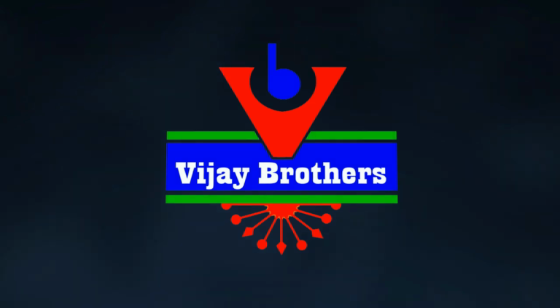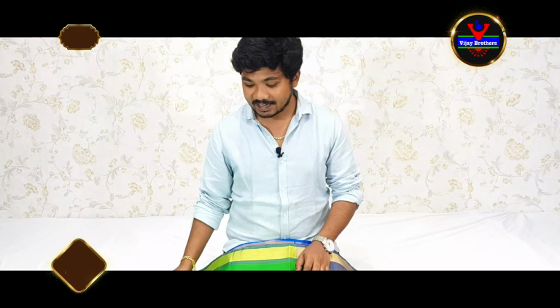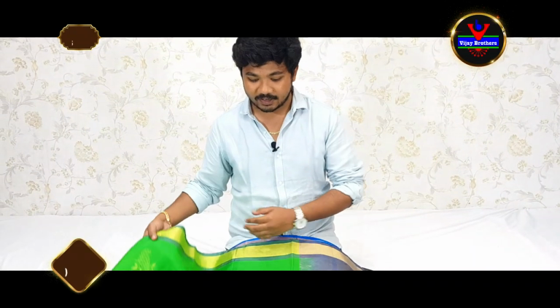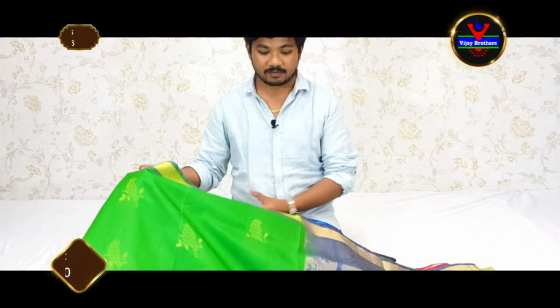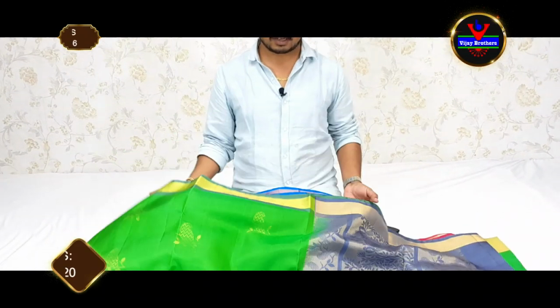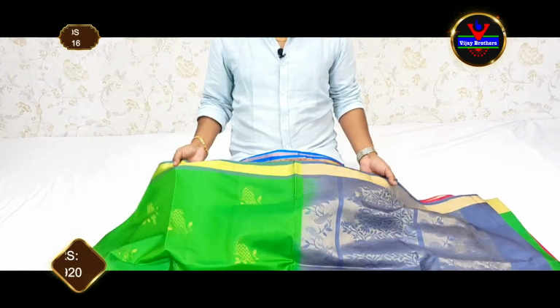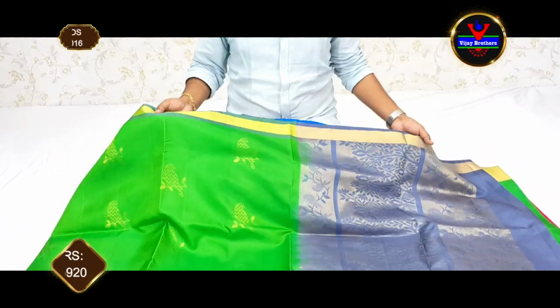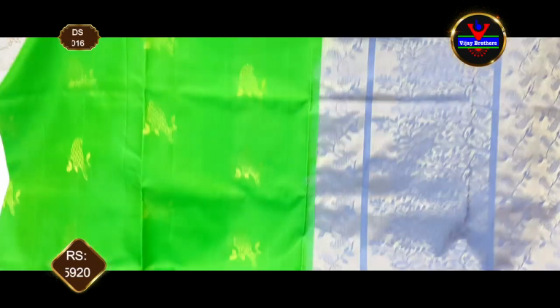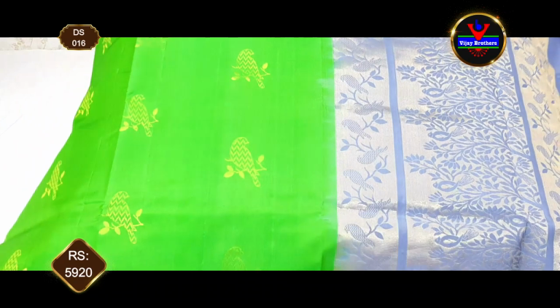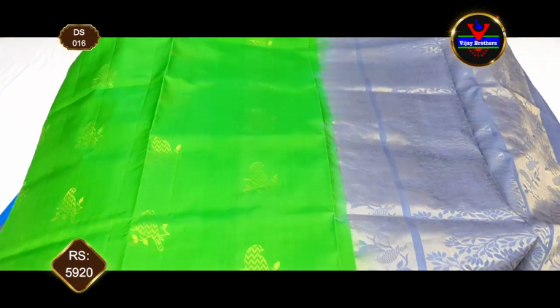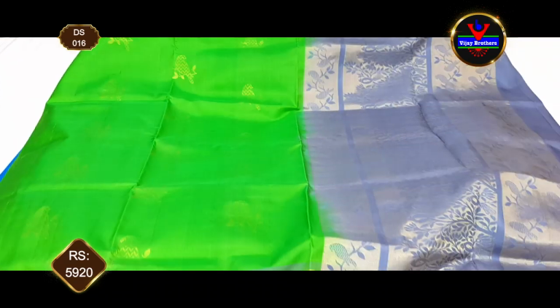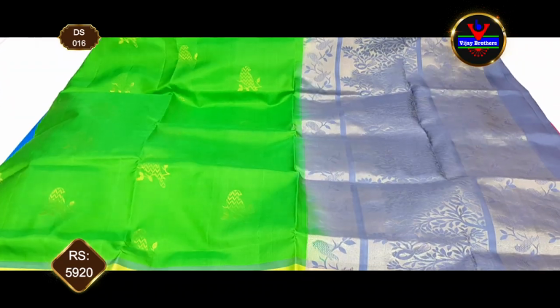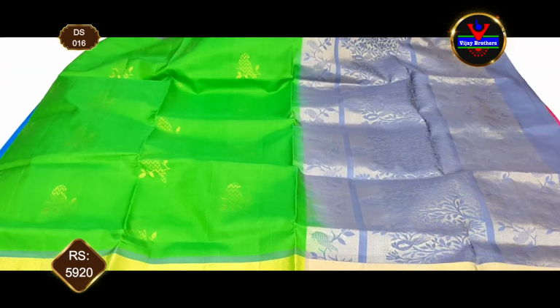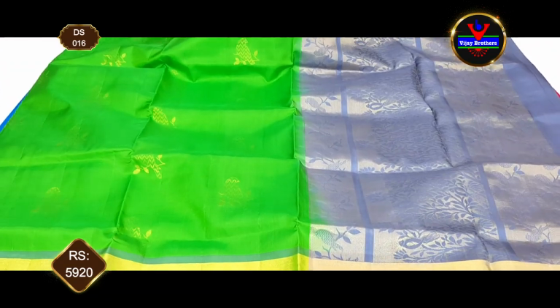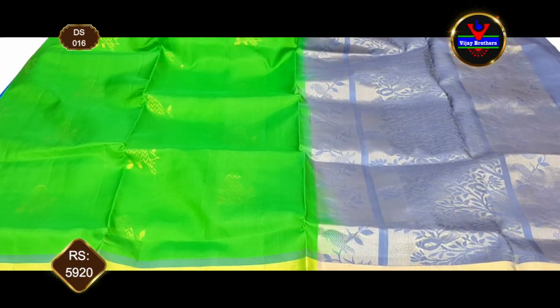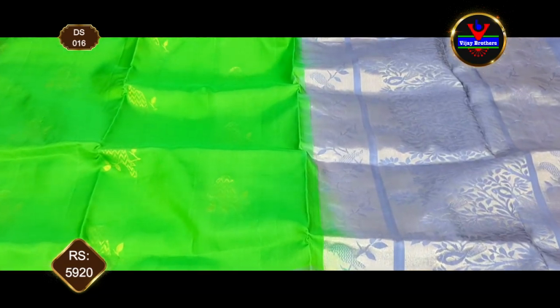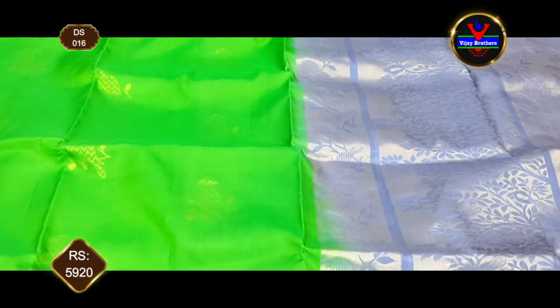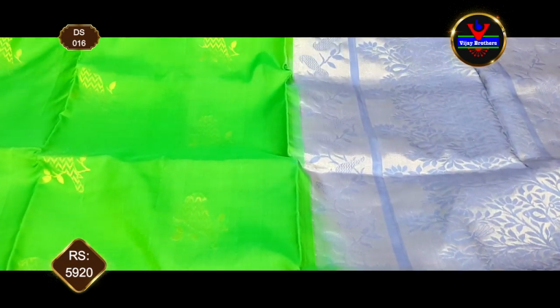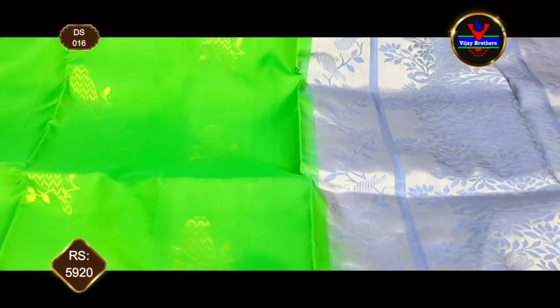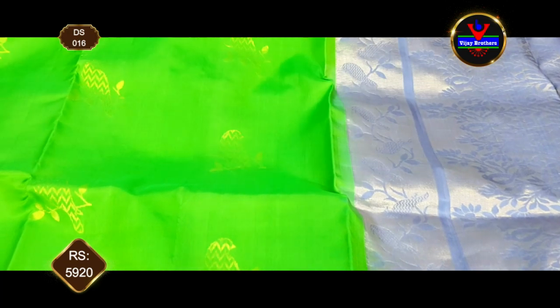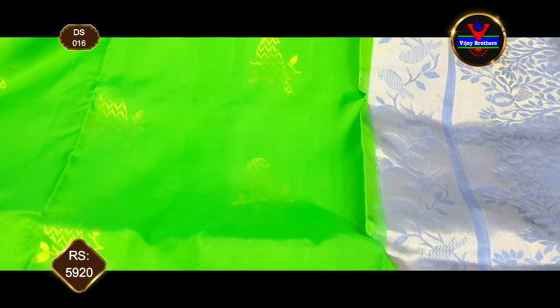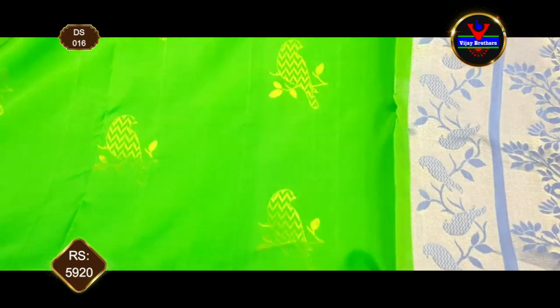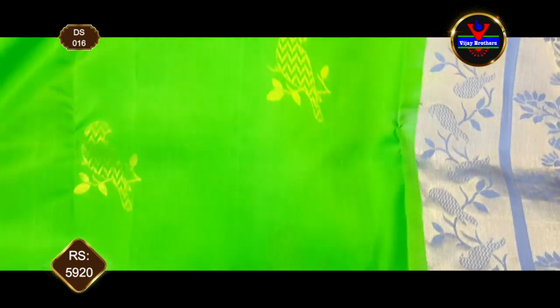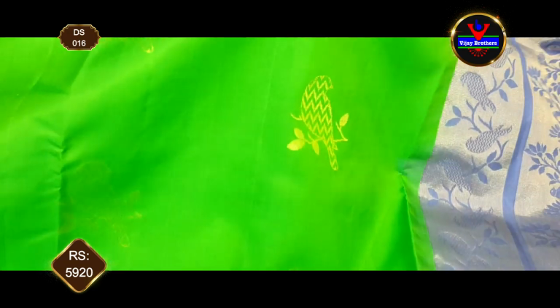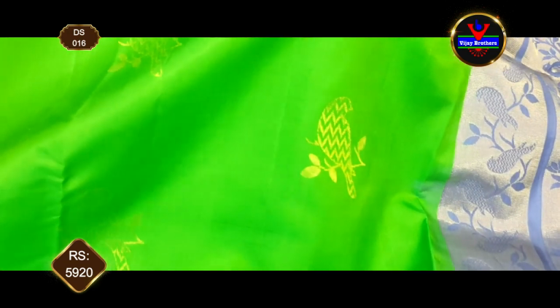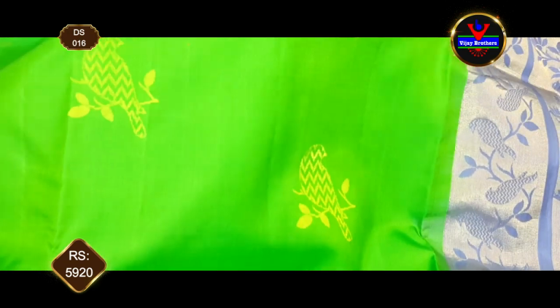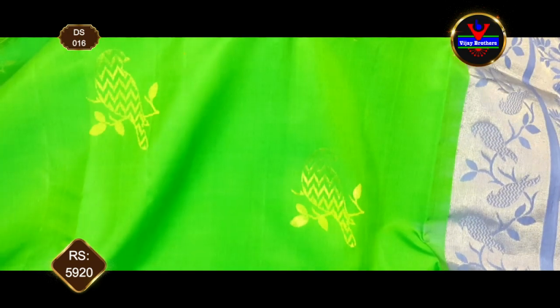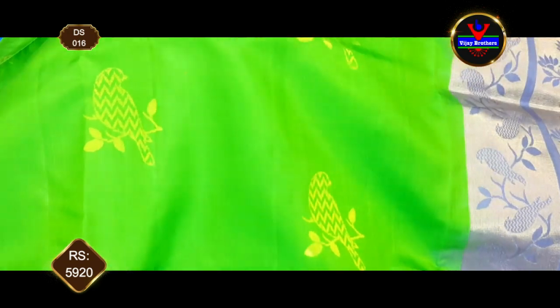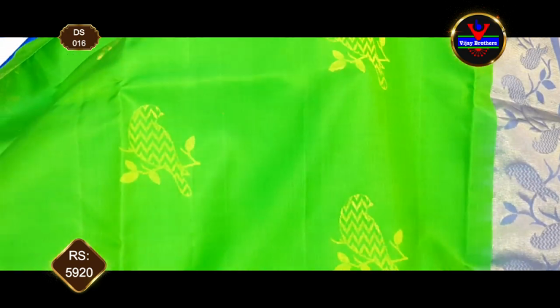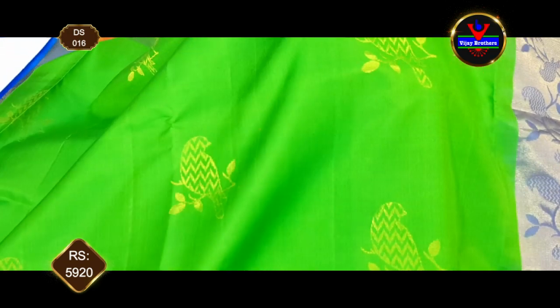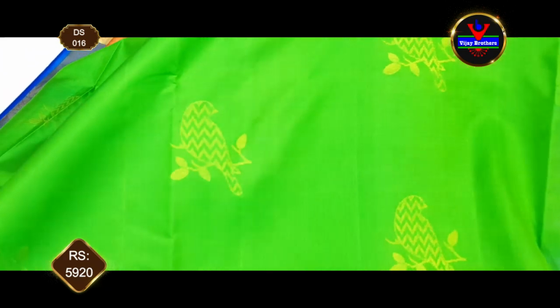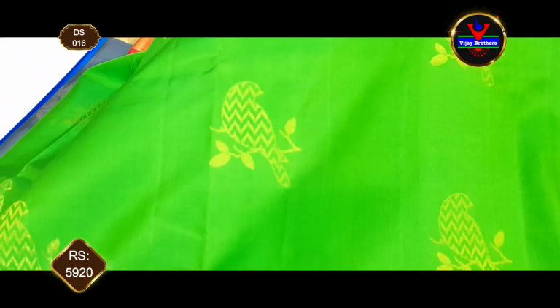In our first collection, we have a very nice parrot green color. It has a very rare combination with a gold zari and a gold zari border.